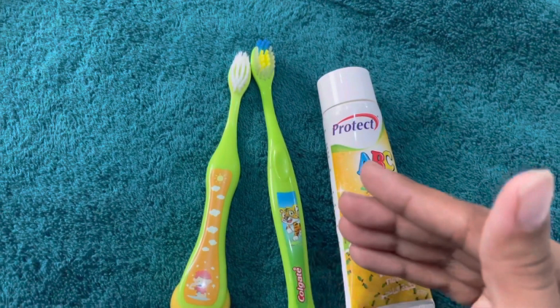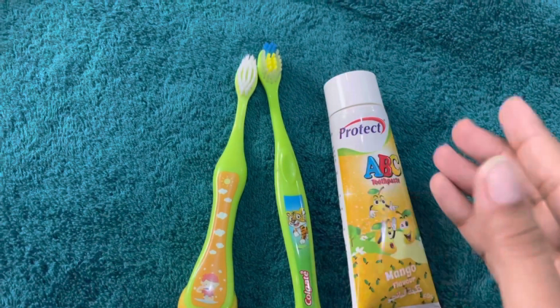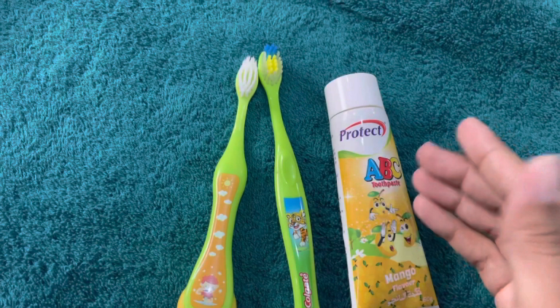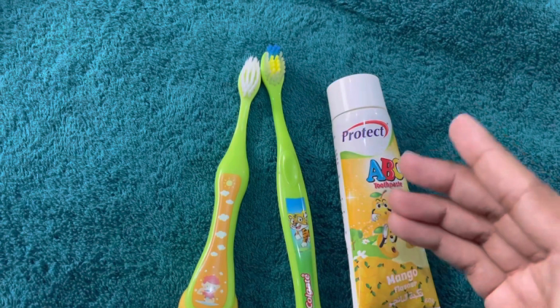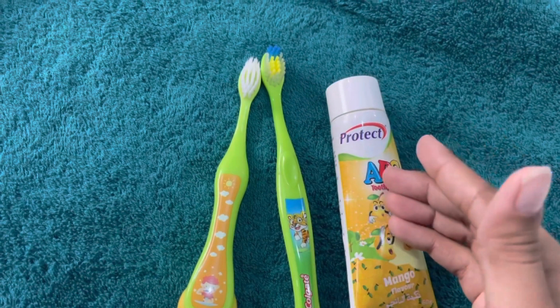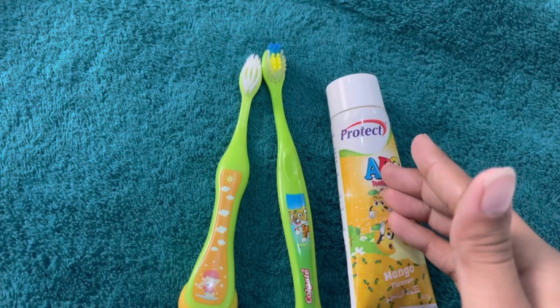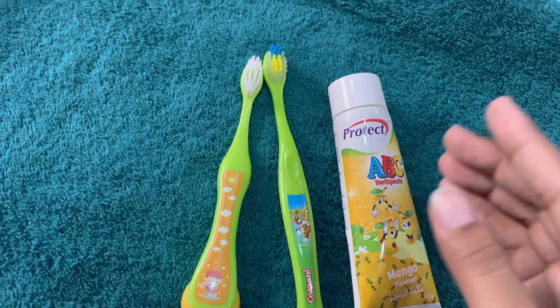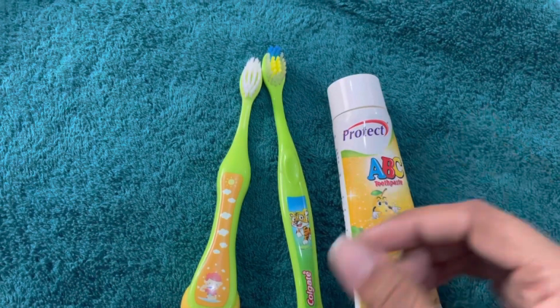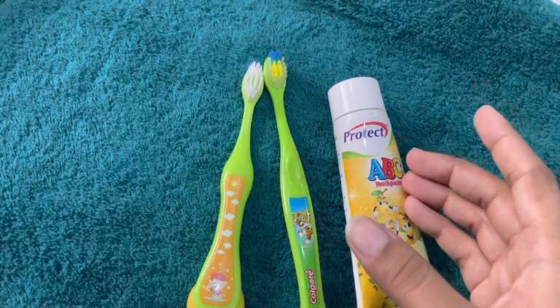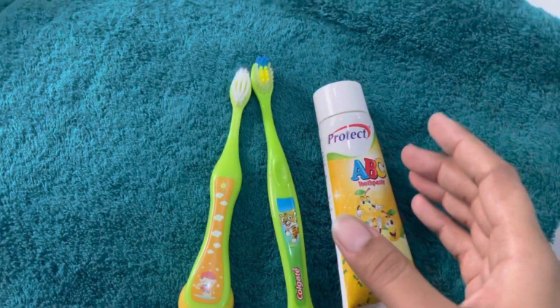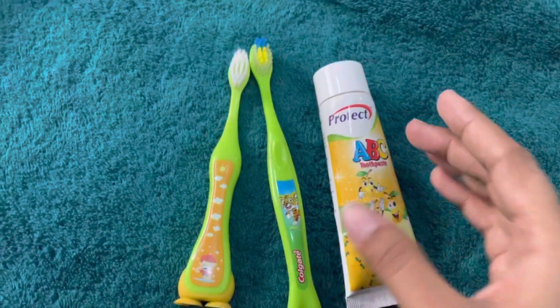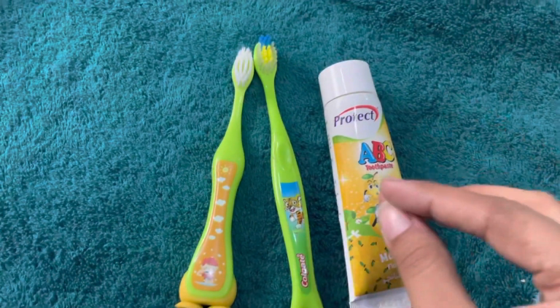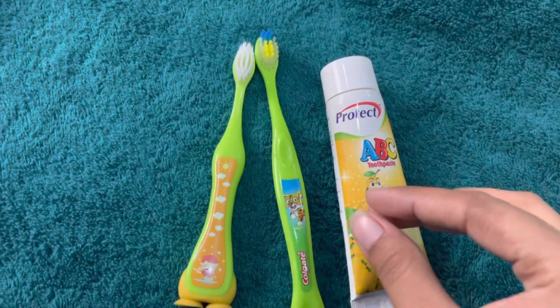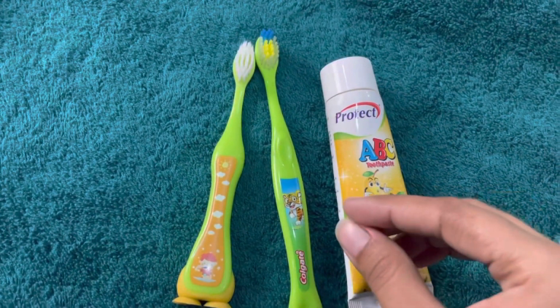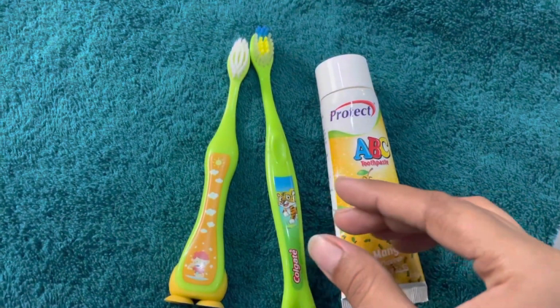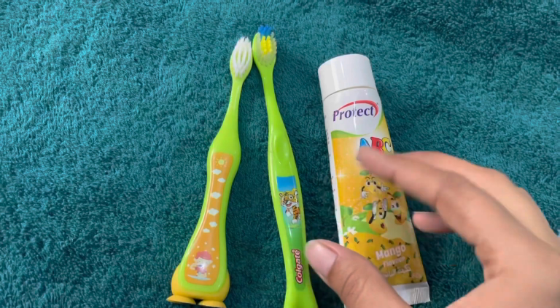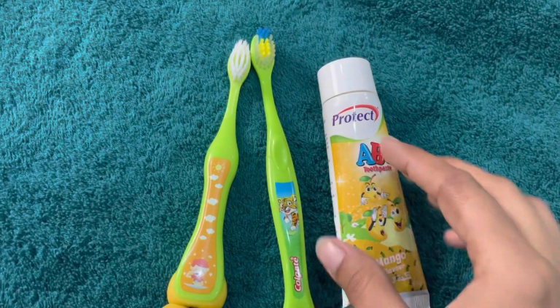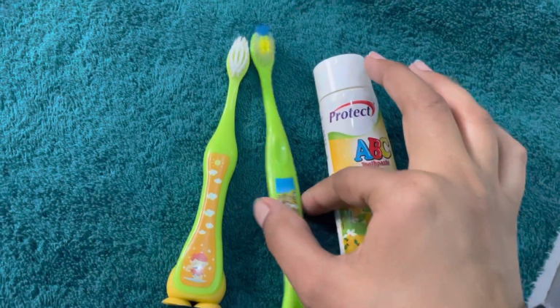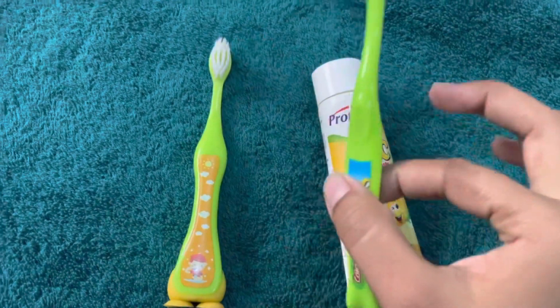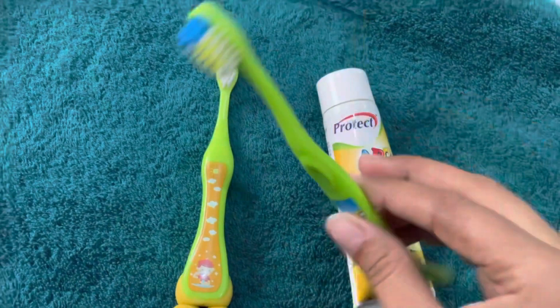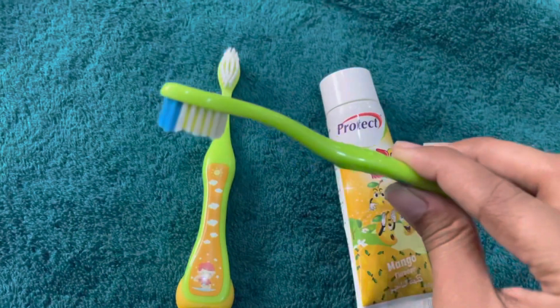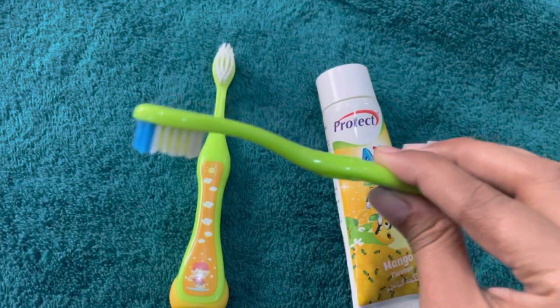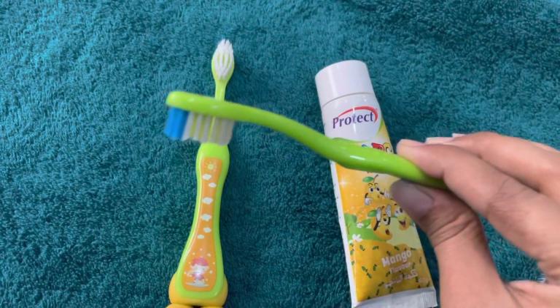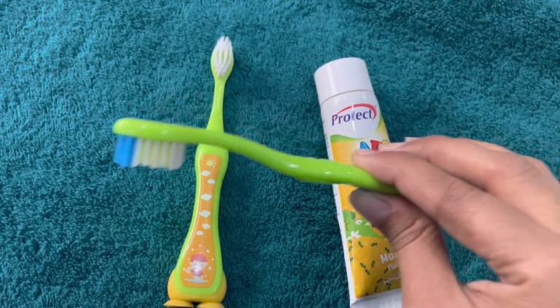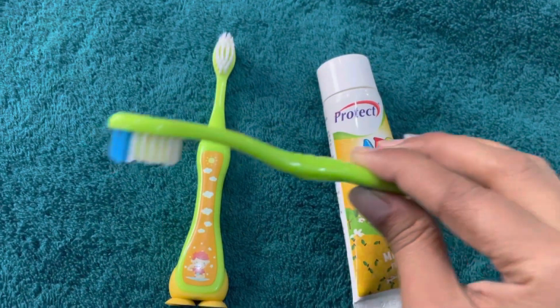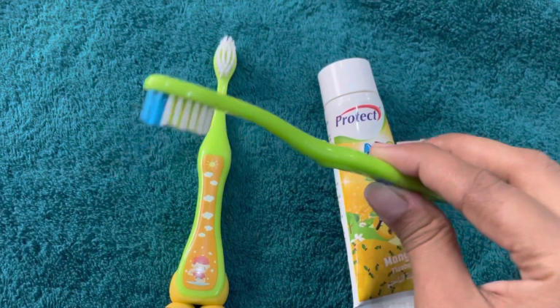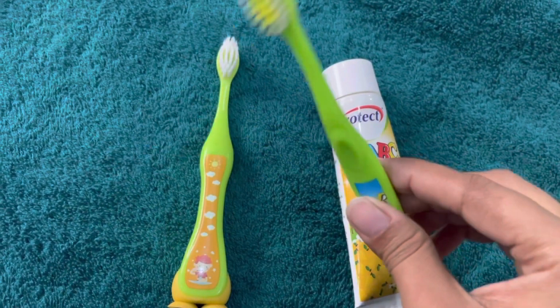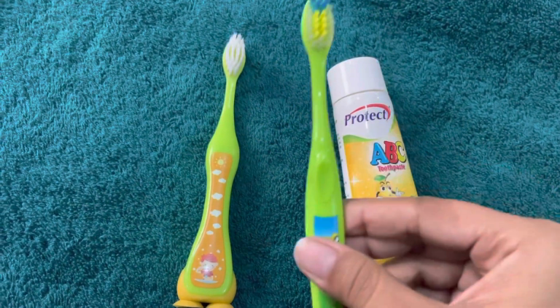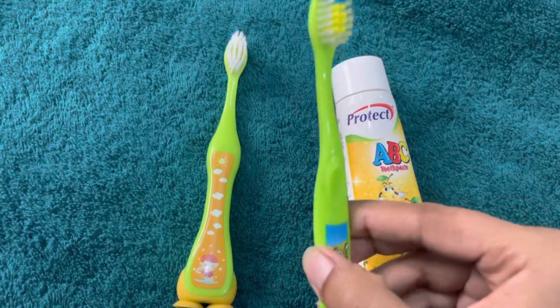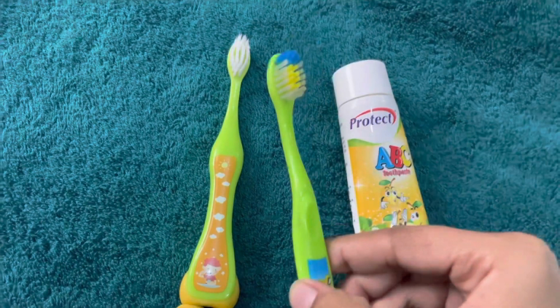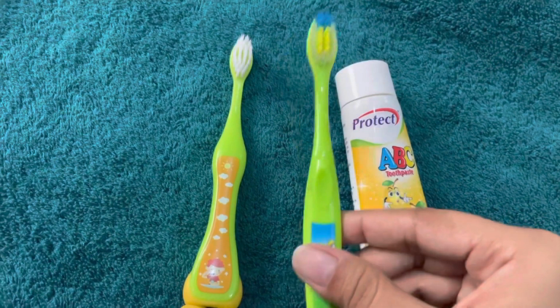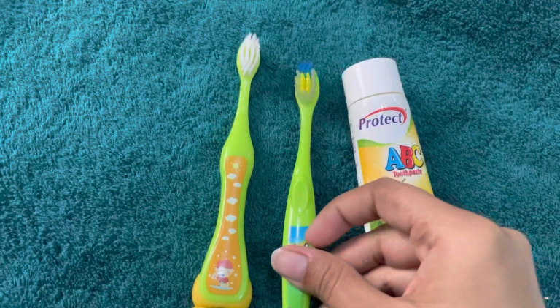Once your baby is a bit older, you can brush twice a day and teach them to spit. Right now my baby is still very young, so I just hold their mouth gently and lightly brush their teeth.